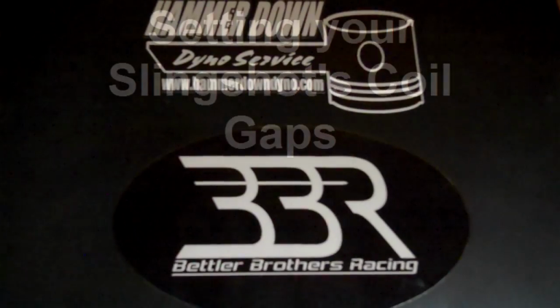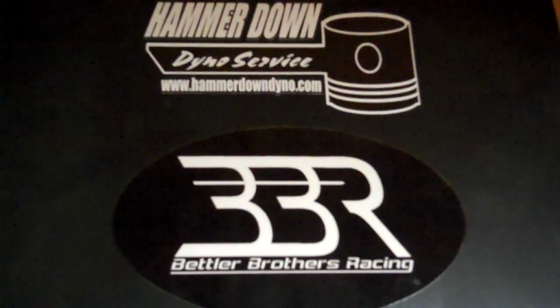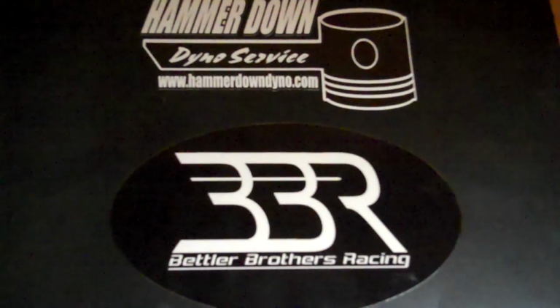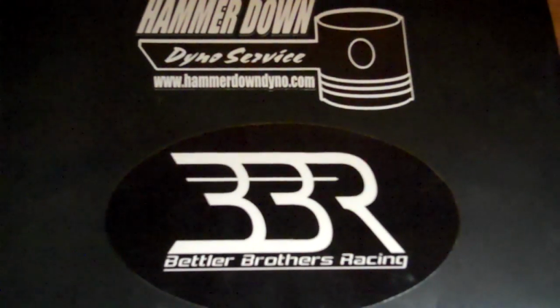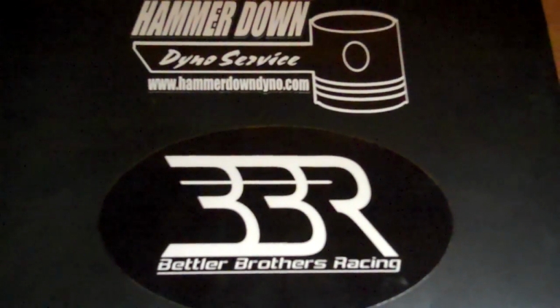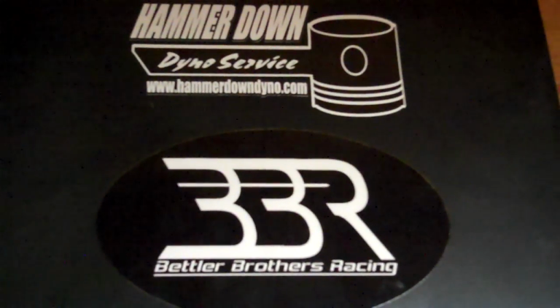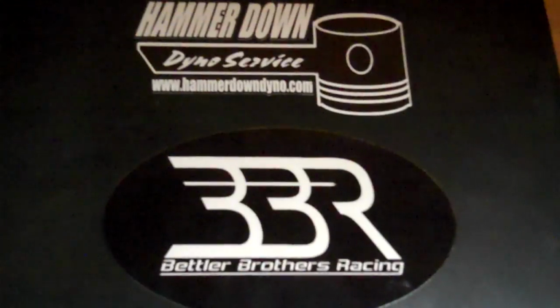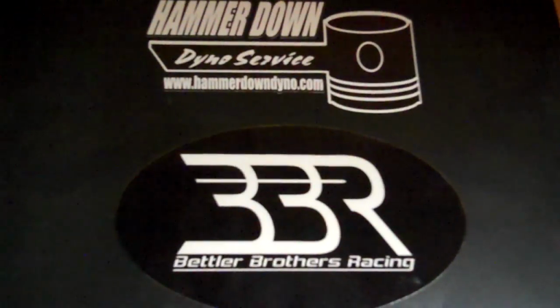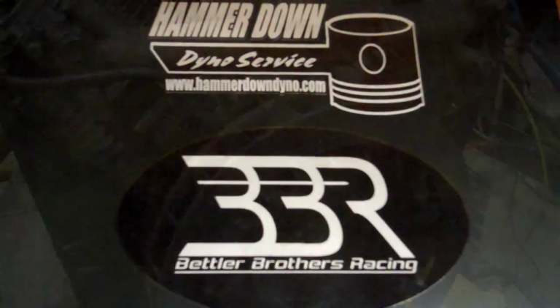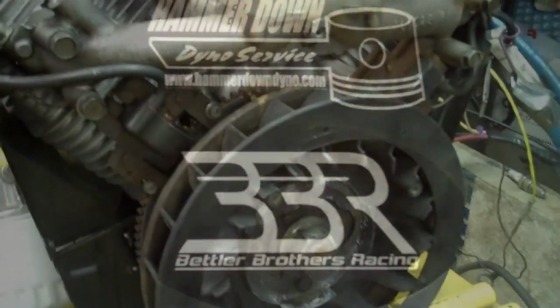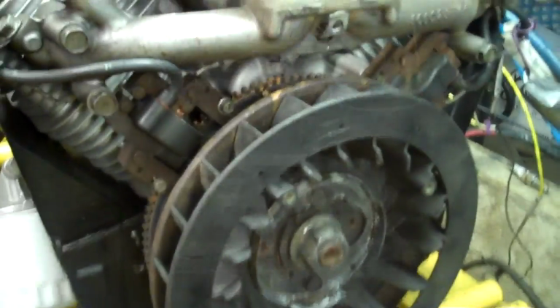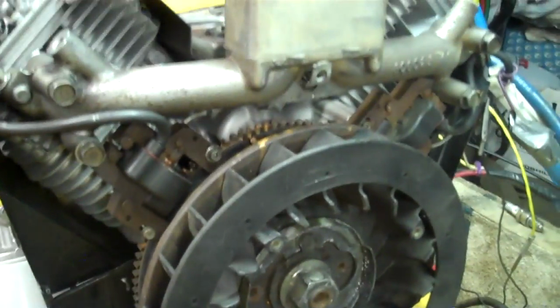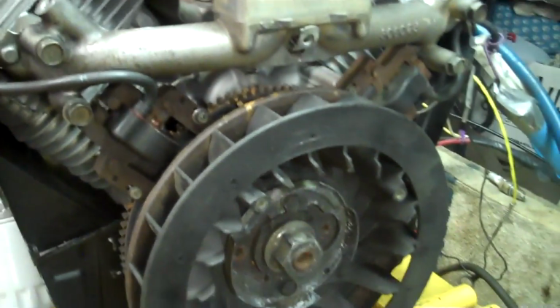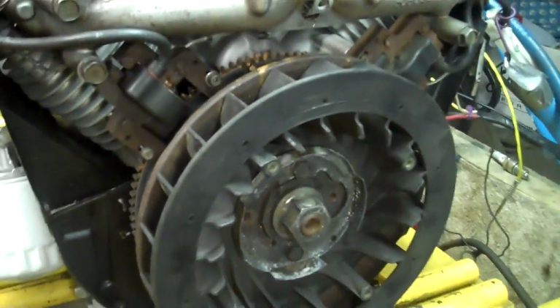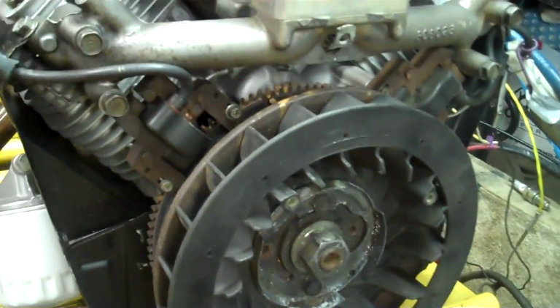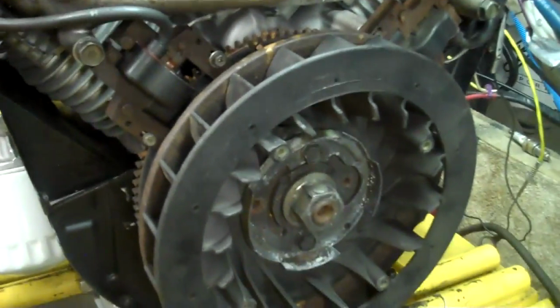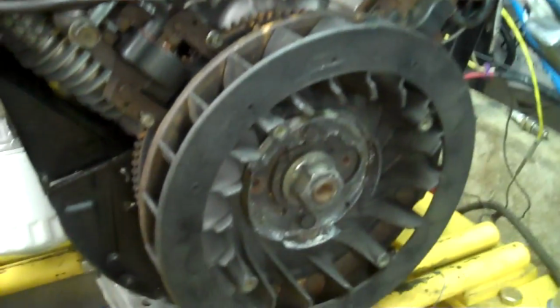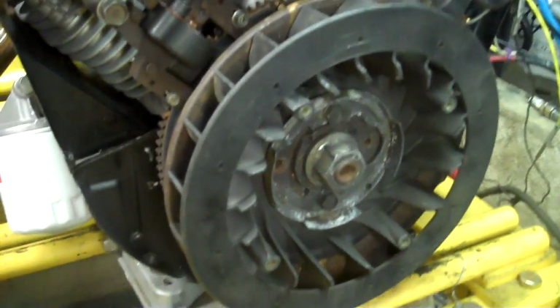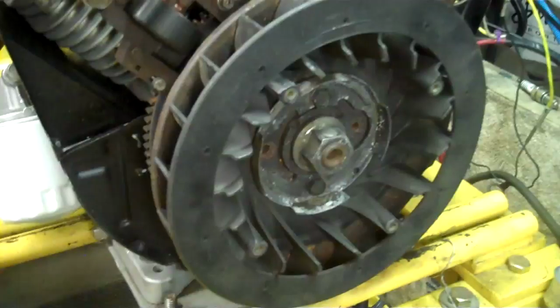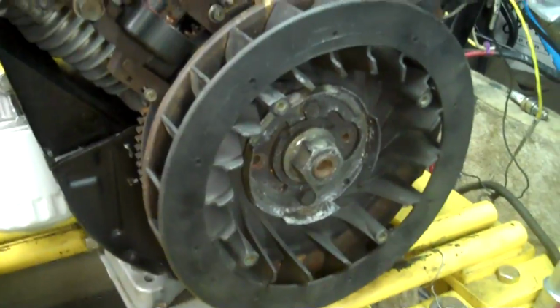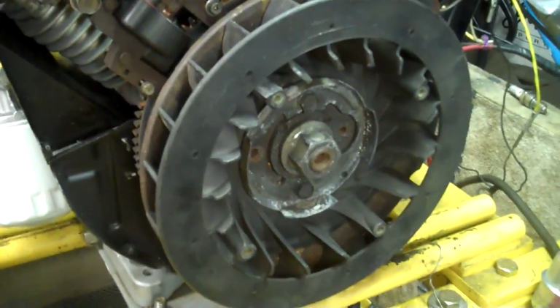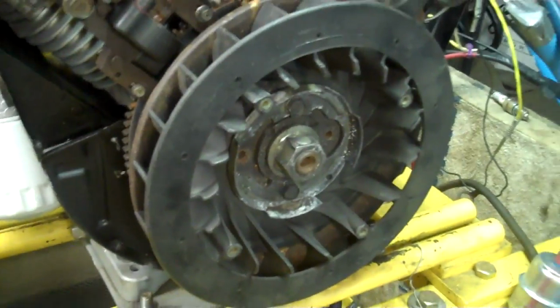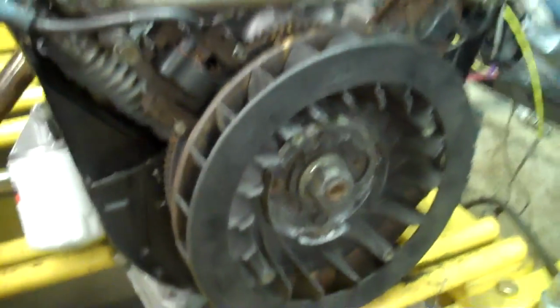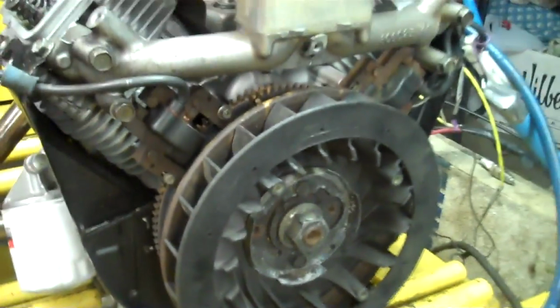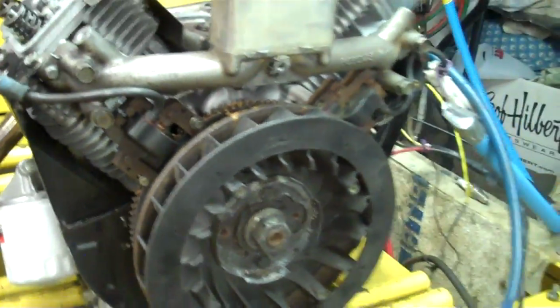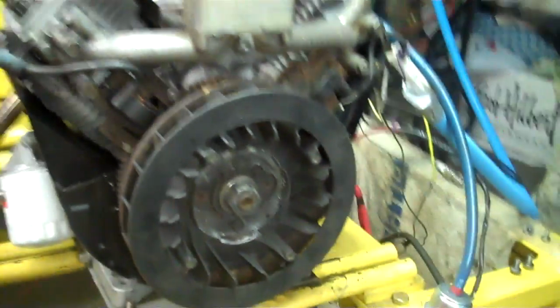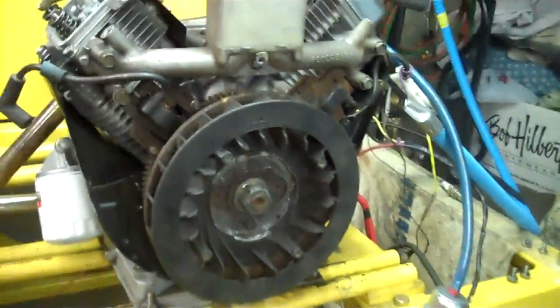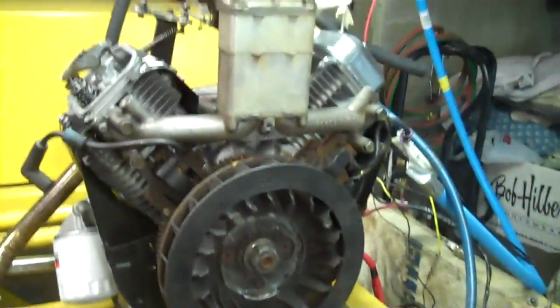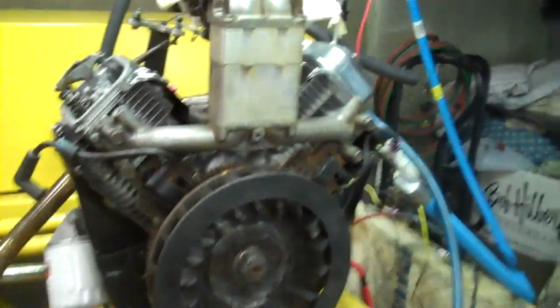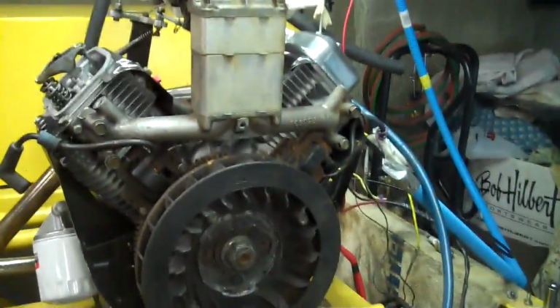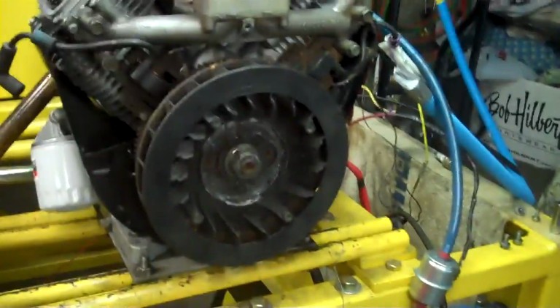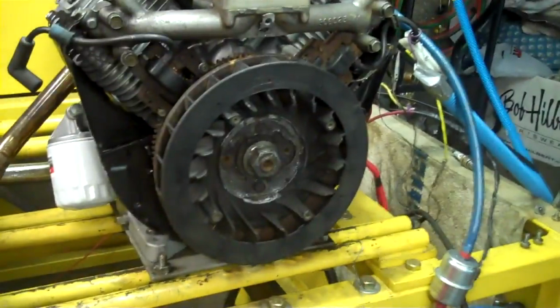Hammerdown Dino Service, in conjunction with Bettler Brothers Racing presents... This is Hammerdown Dino Service. Today showing you how to set the coil gaps on your Slingshot Briggs & Stratton V-Twin racing engine.